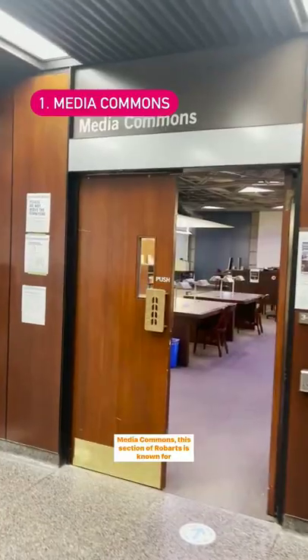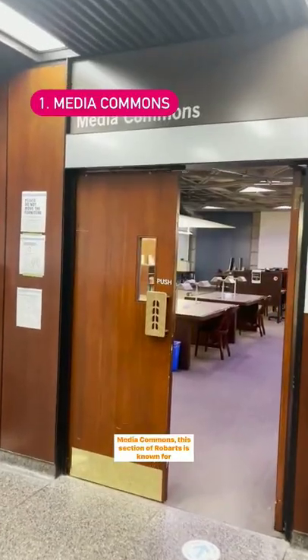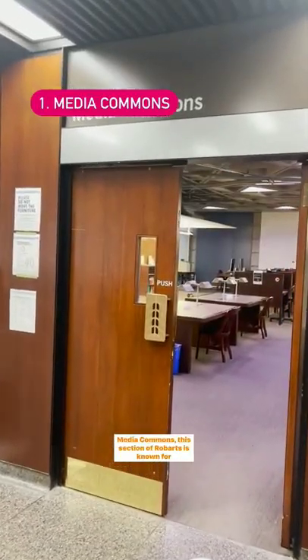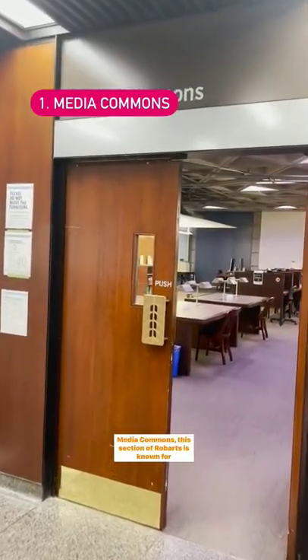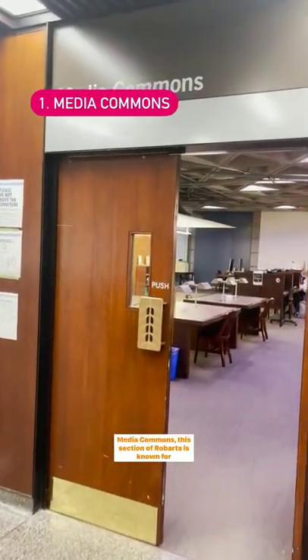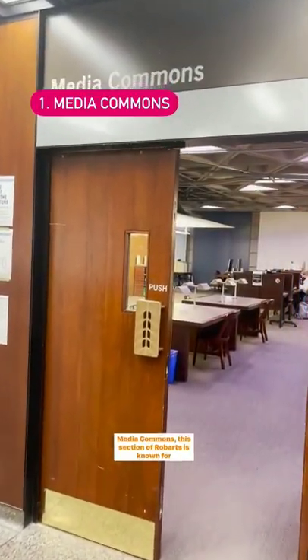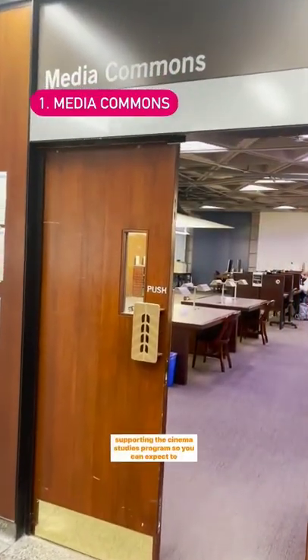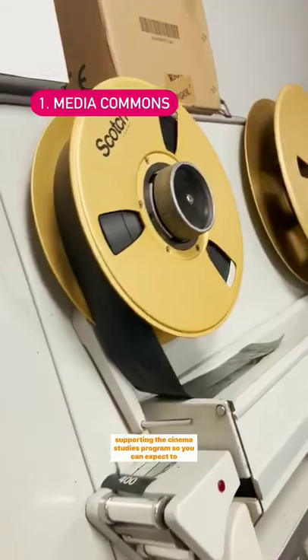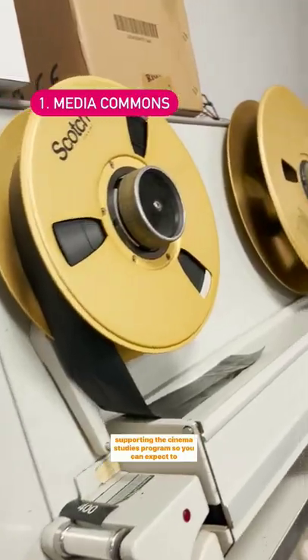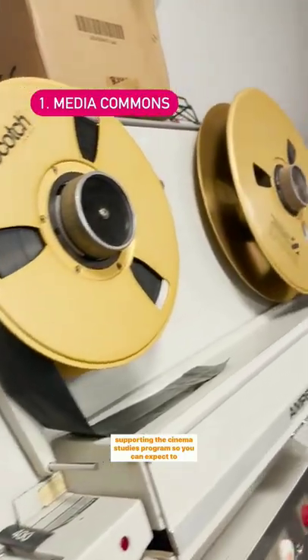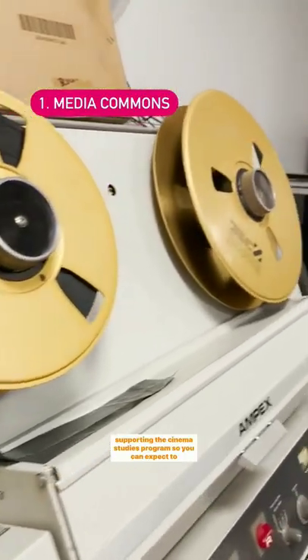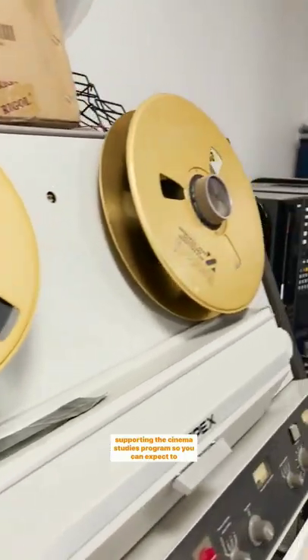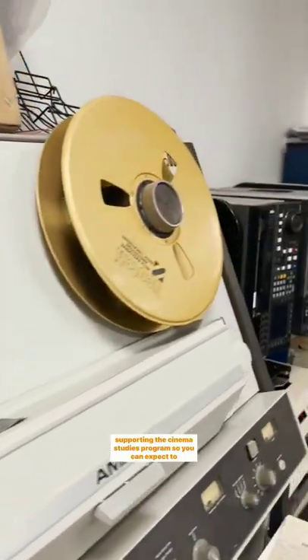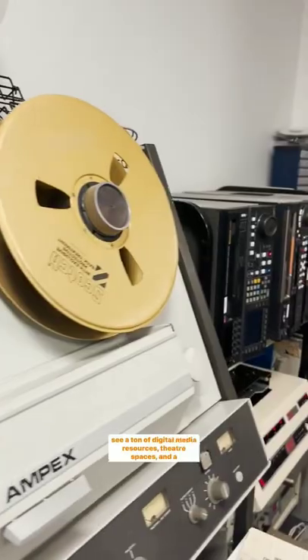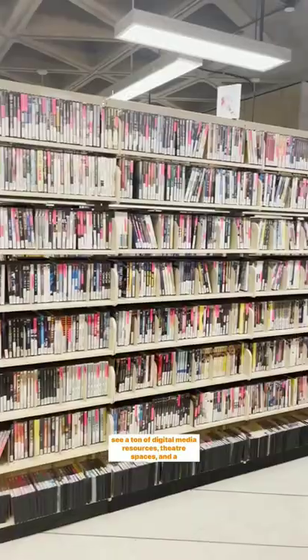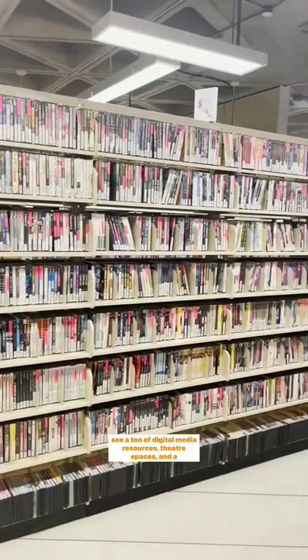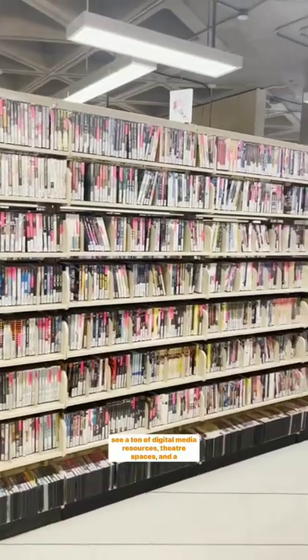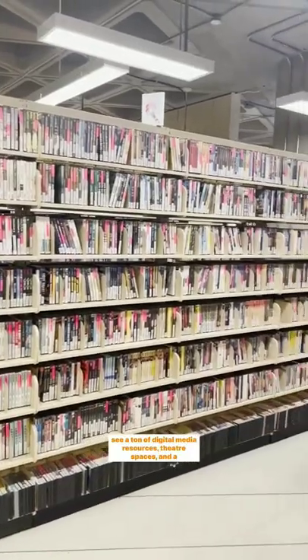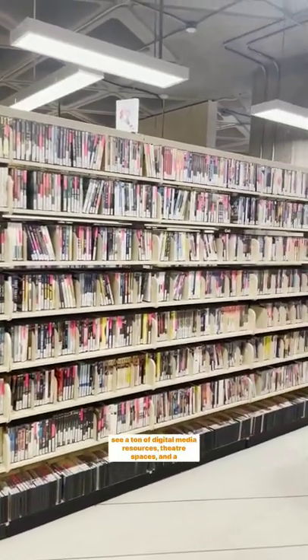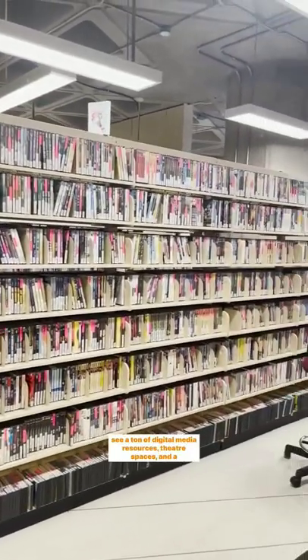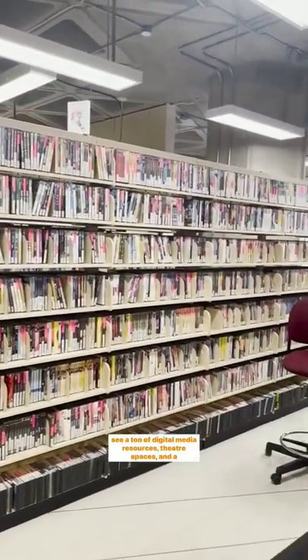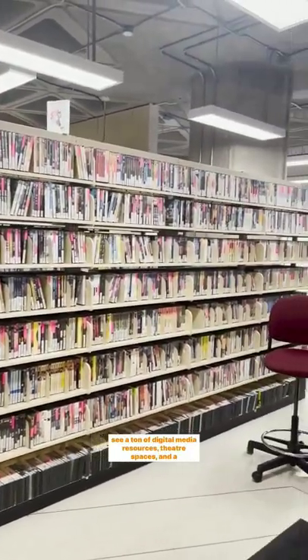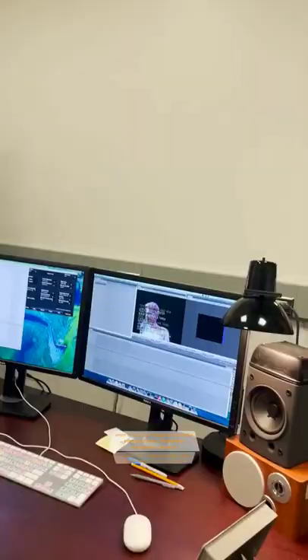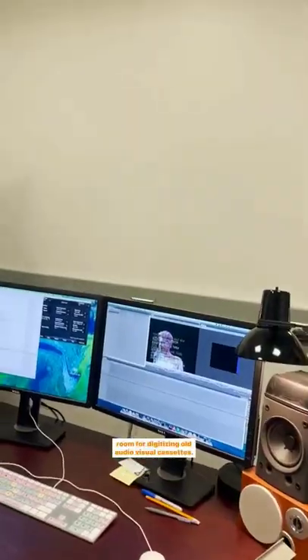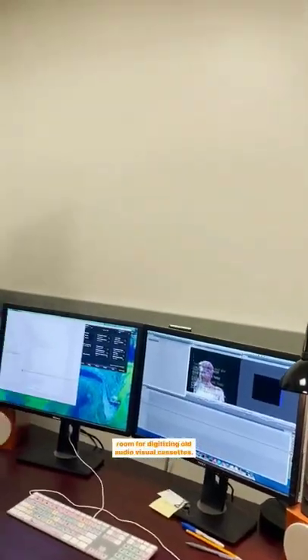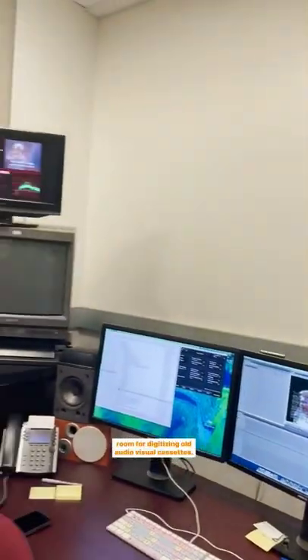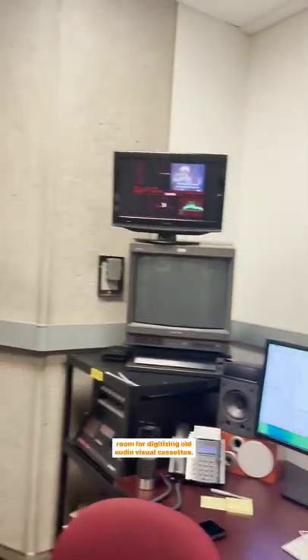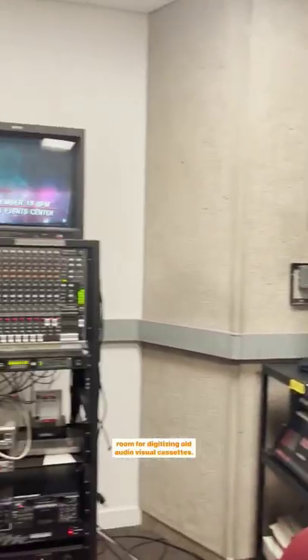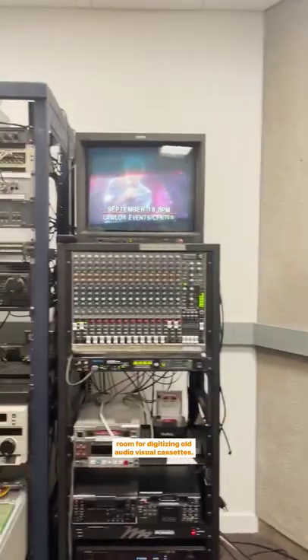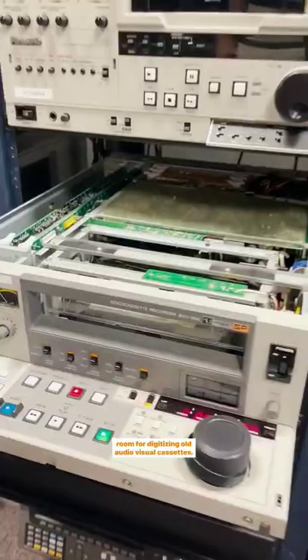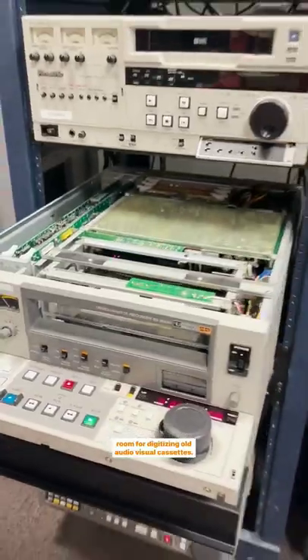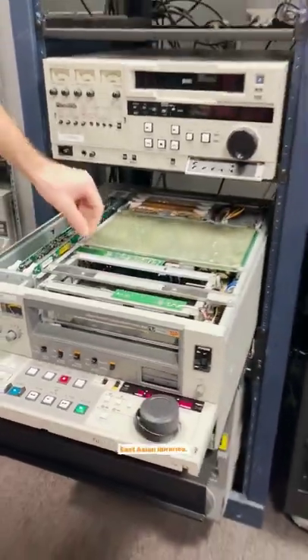Media Commons. This section of Robarts is known for supporting the Cinema Studies program, so you can expect to see a ton of digital media resources, theater spaces, and a room for digitizing old audiovisual cassettes.